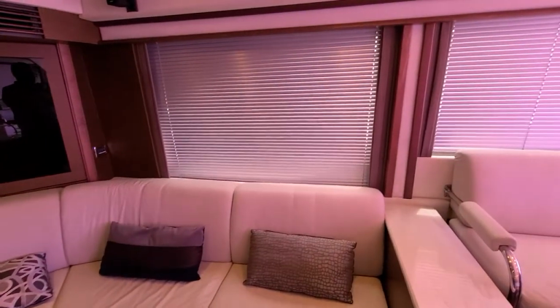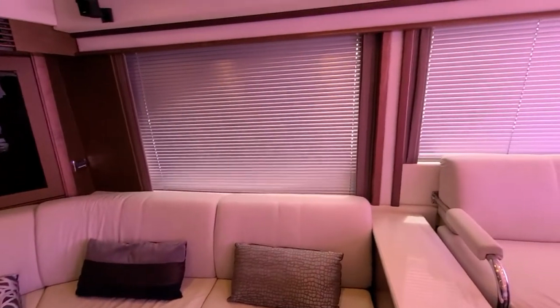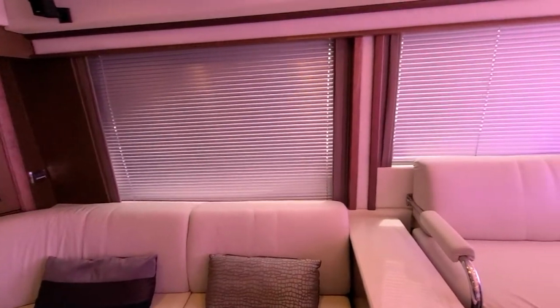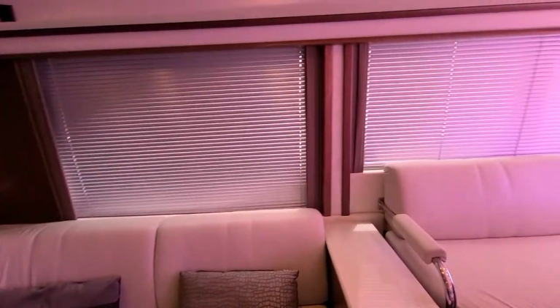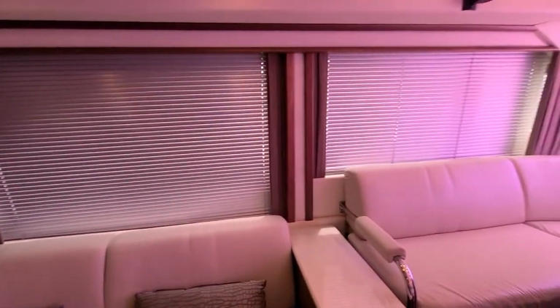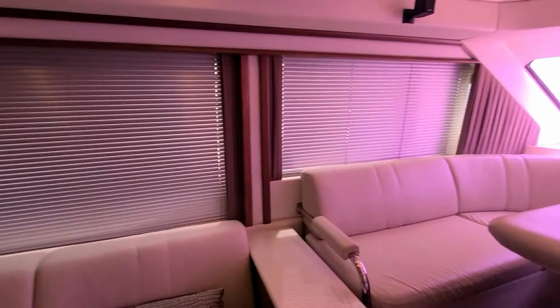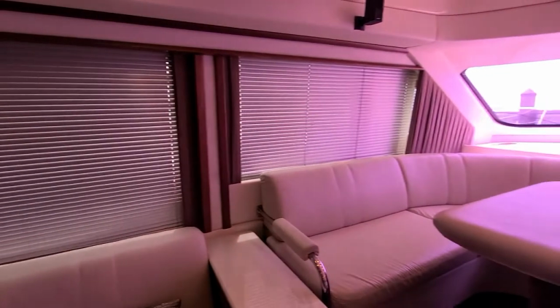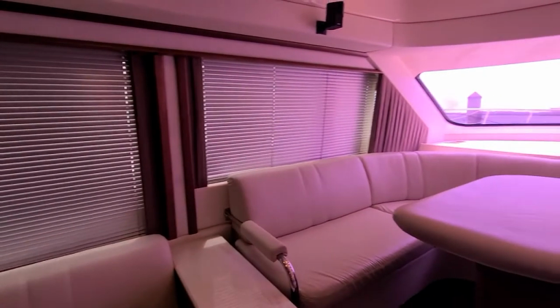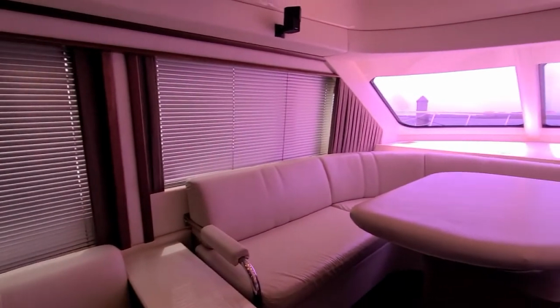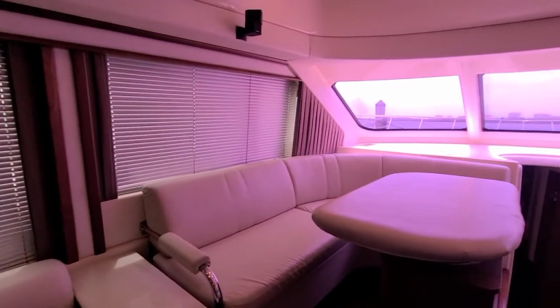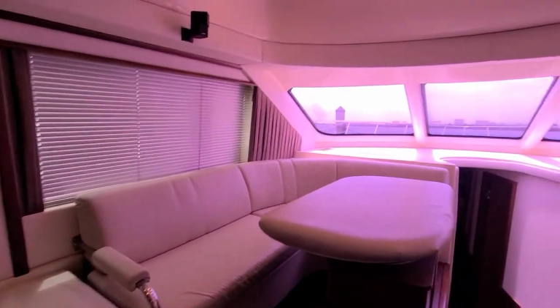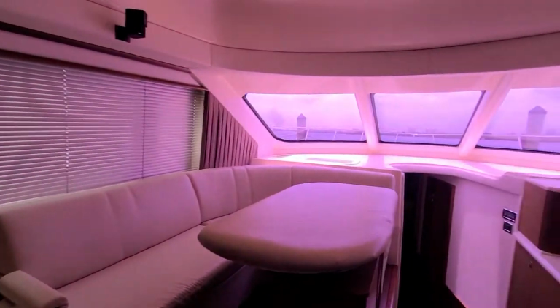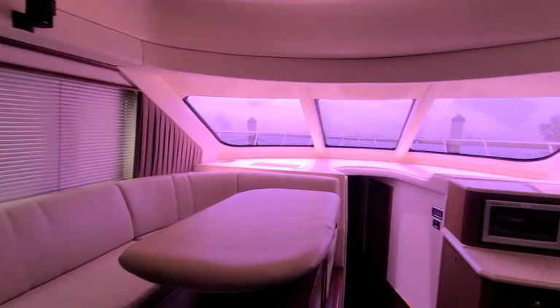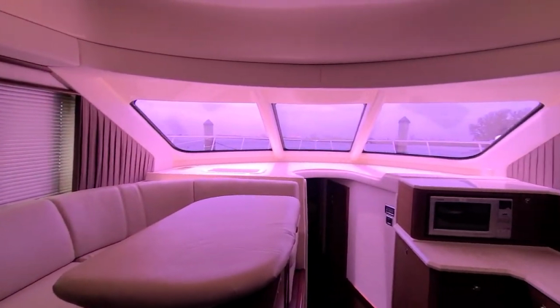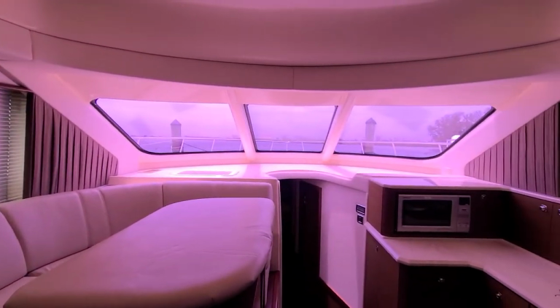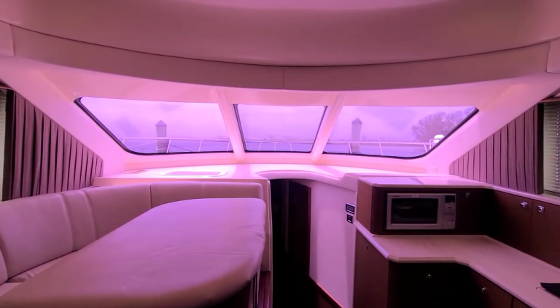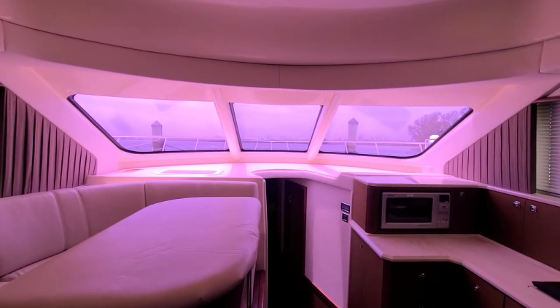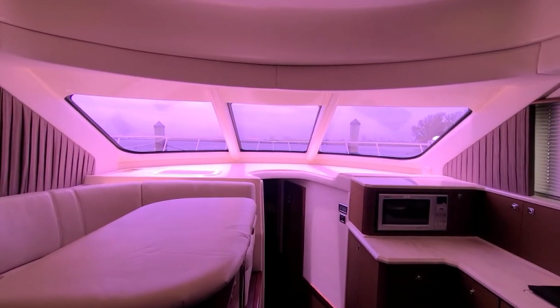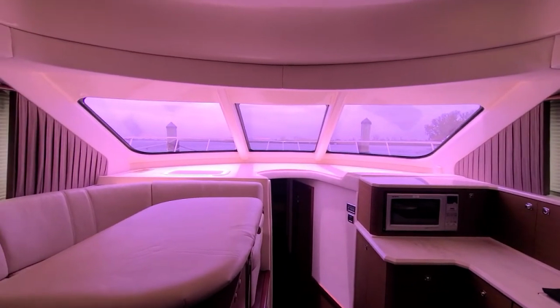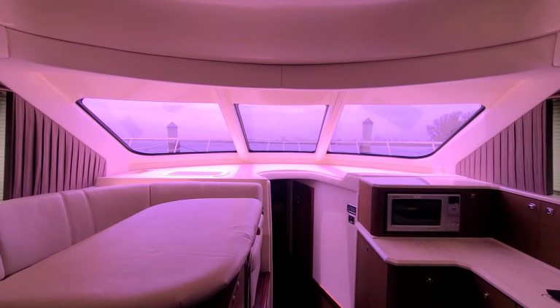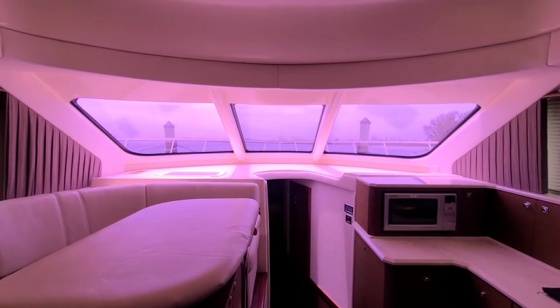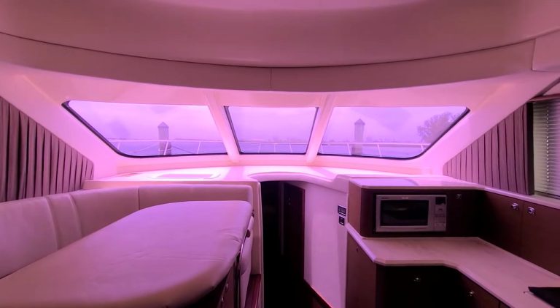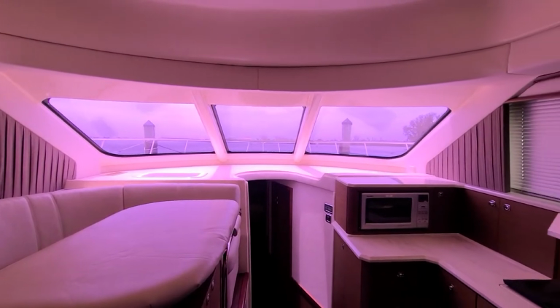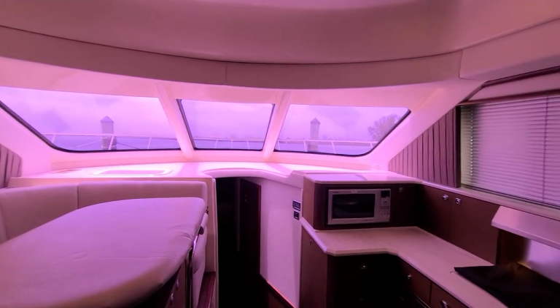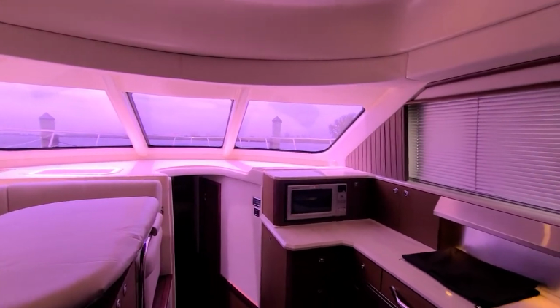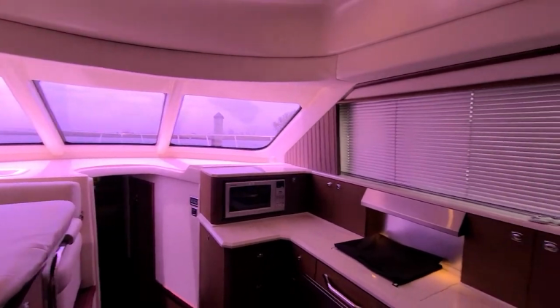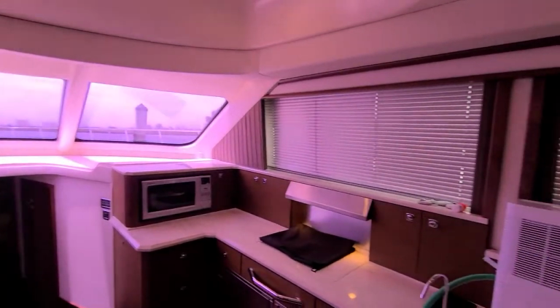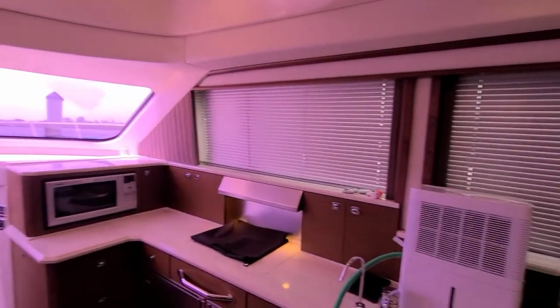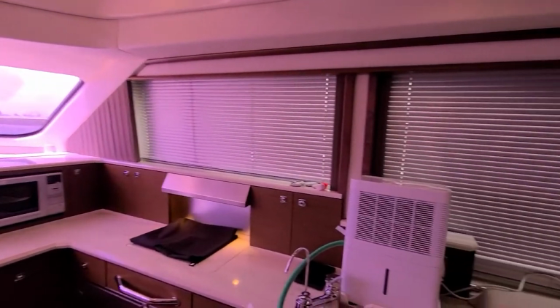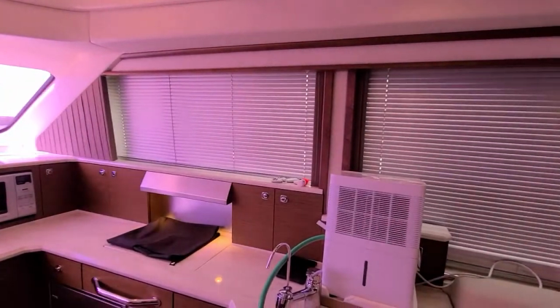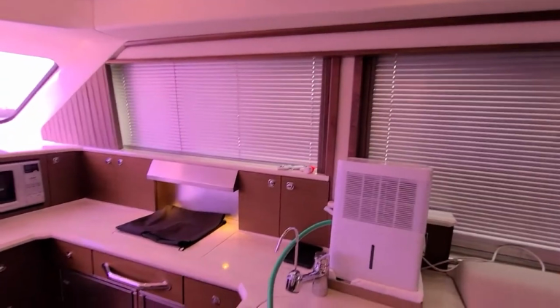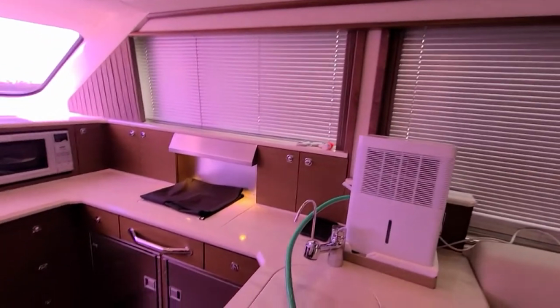Nice side windows with blinds for privacy. They did custom tint those forward and side windows, which helps cut down the heat and gives you a little more protection from the sun.